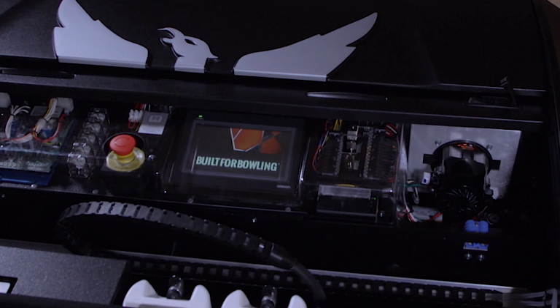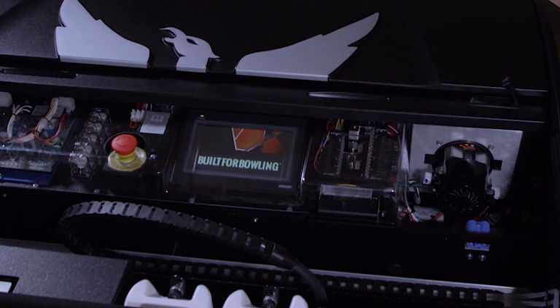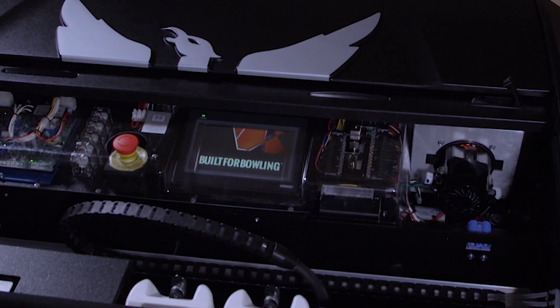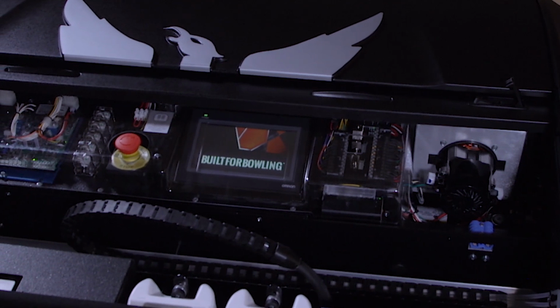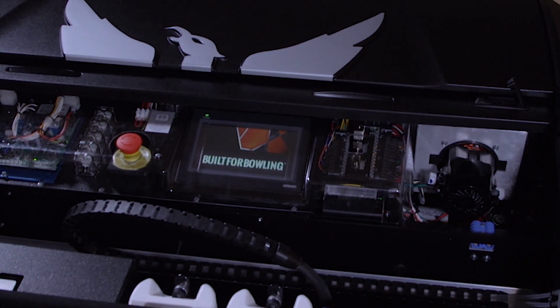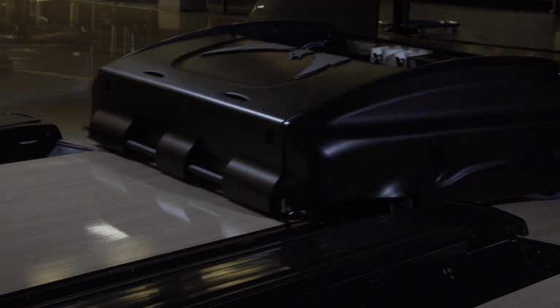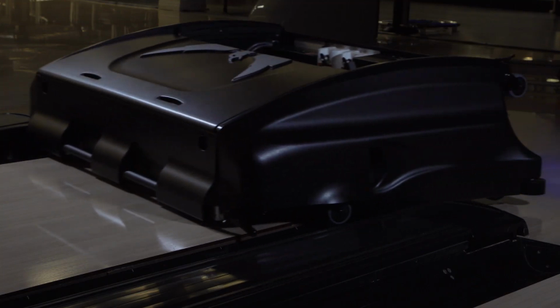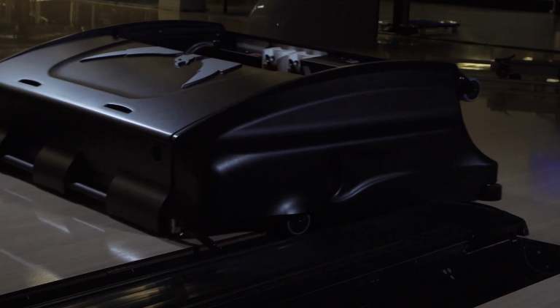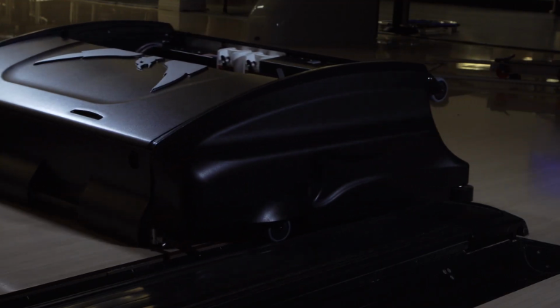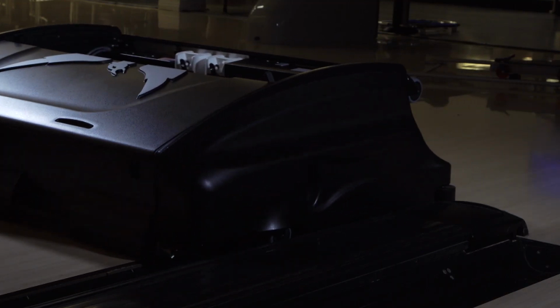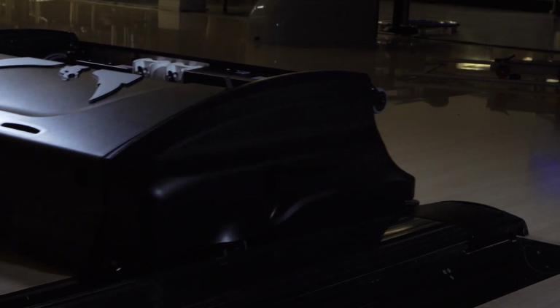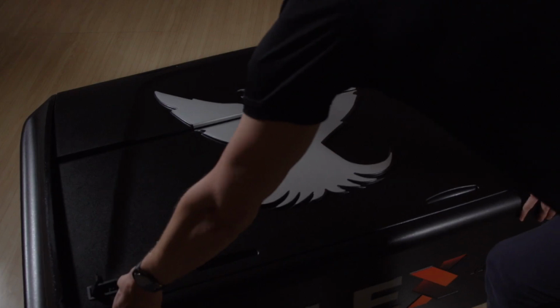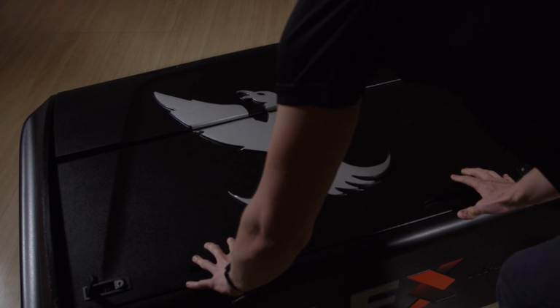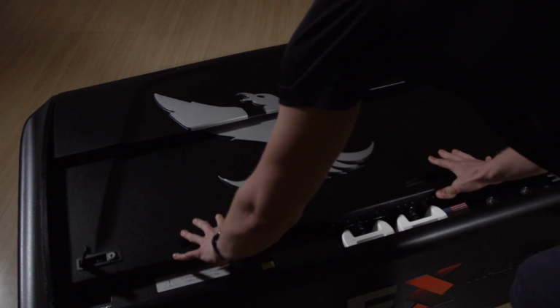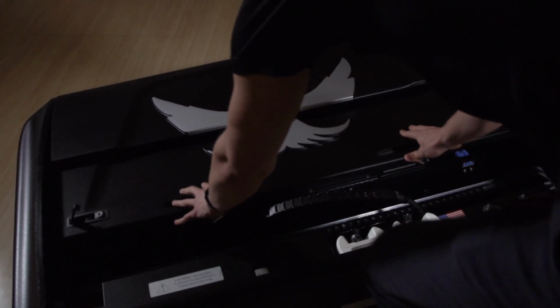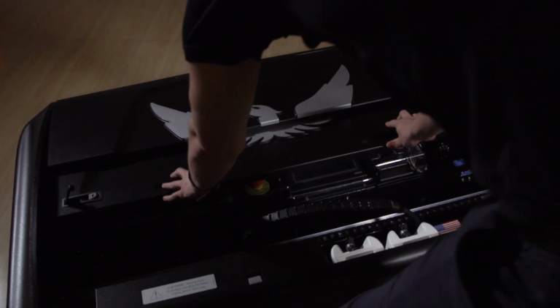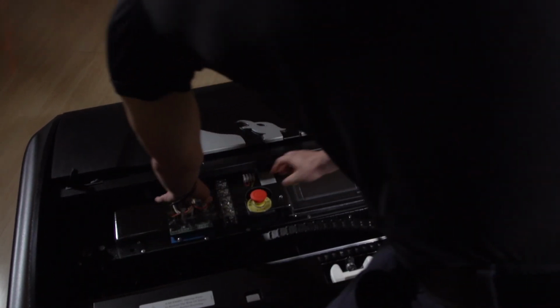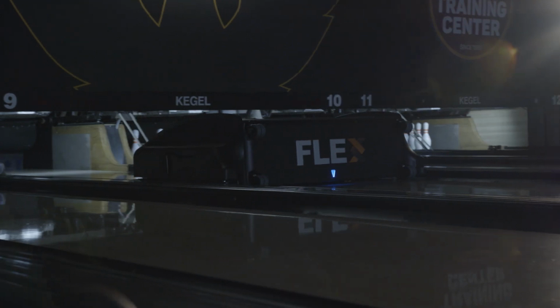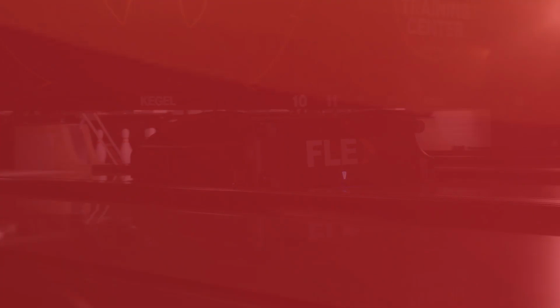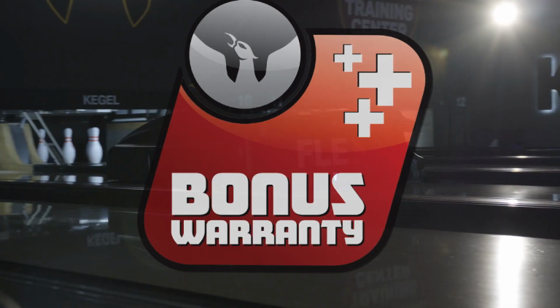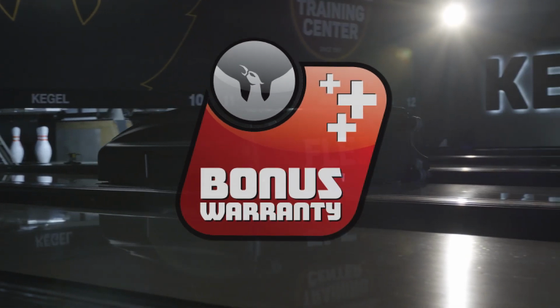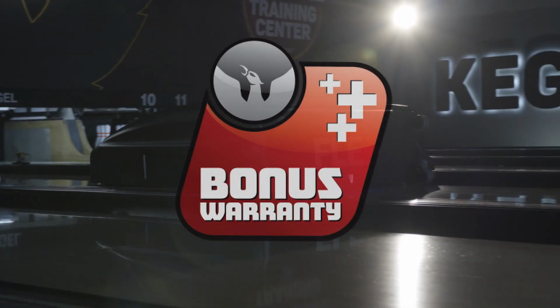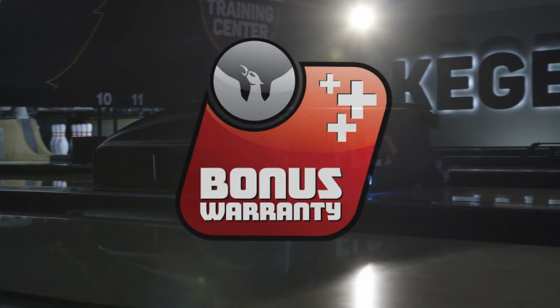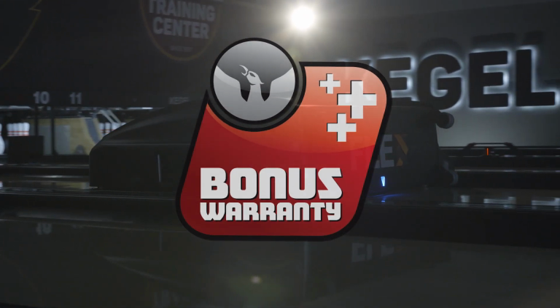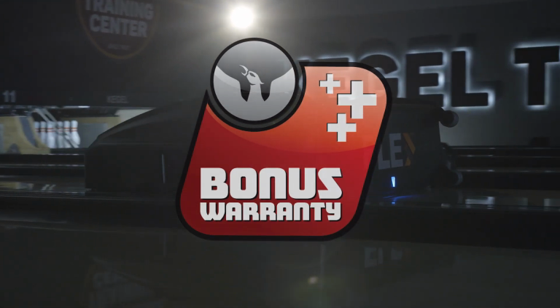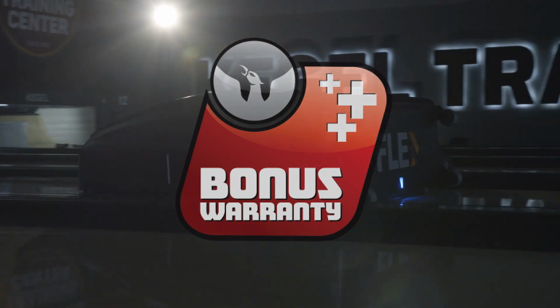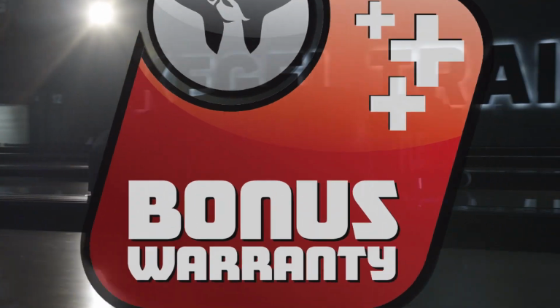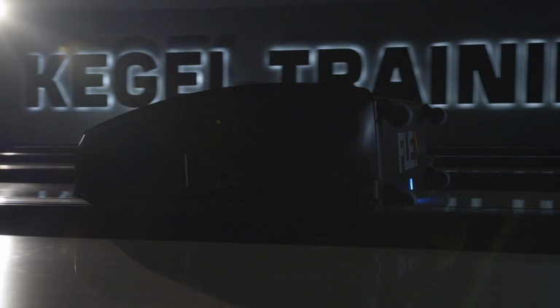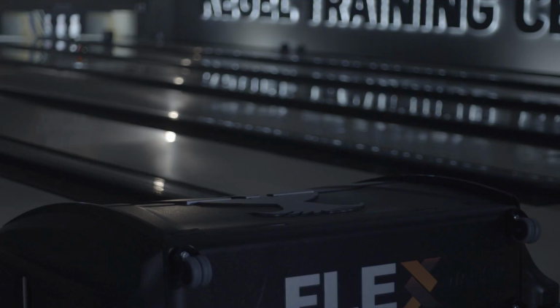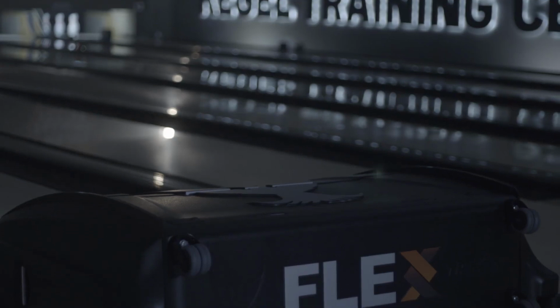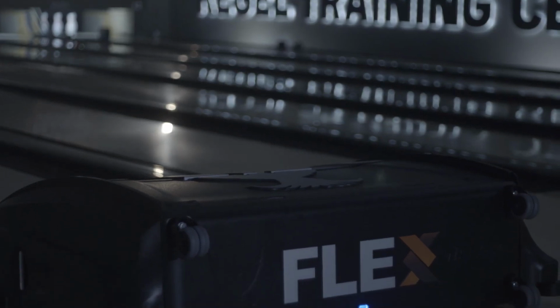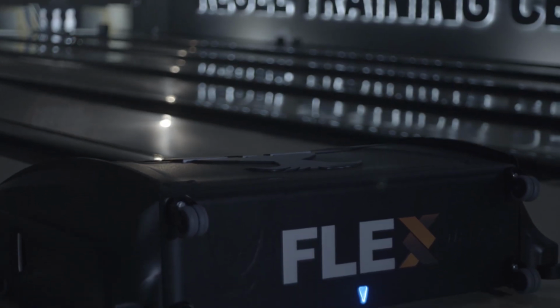Customize your bowling experience with a variety of upgrades and open new doors with the Flex. Backed by Kegel's Flex Bonus Warranty, receive an additional 18 months free. Certain conditions do apply.